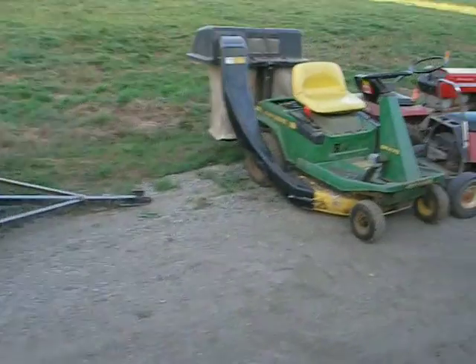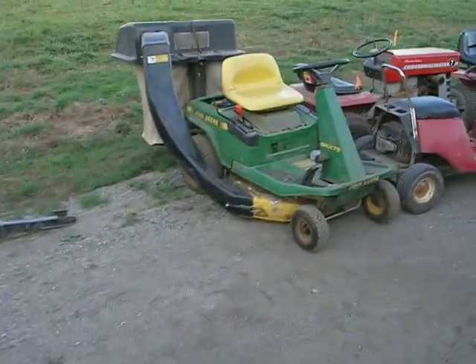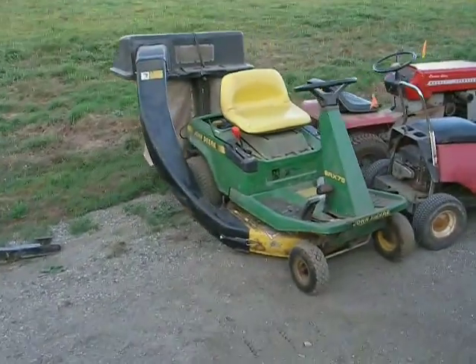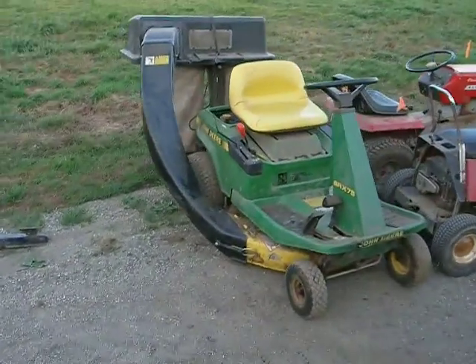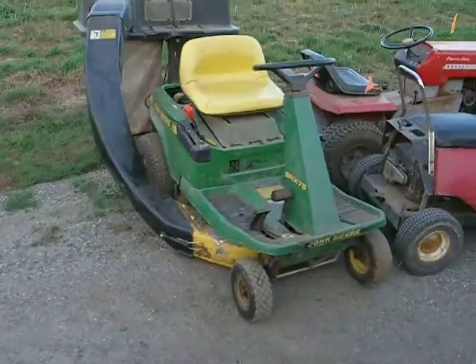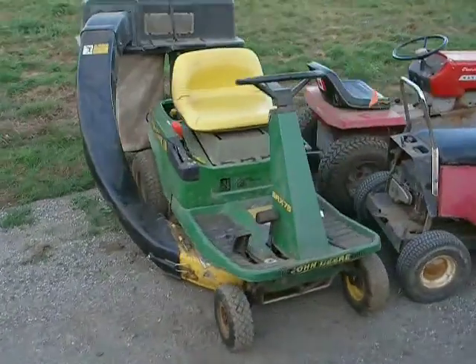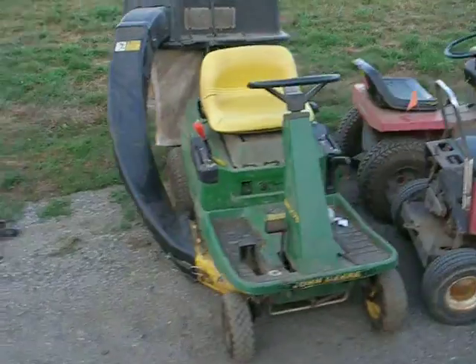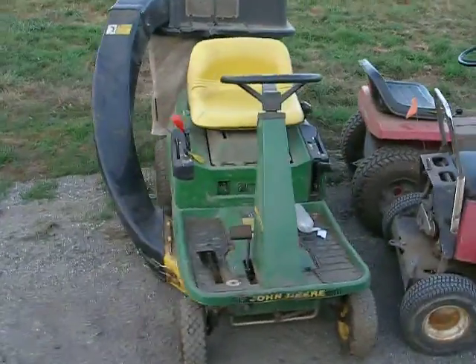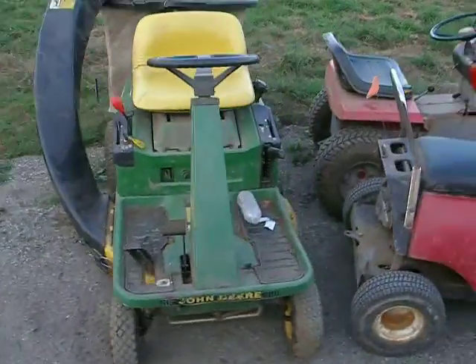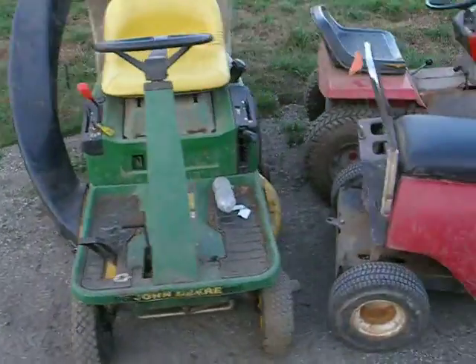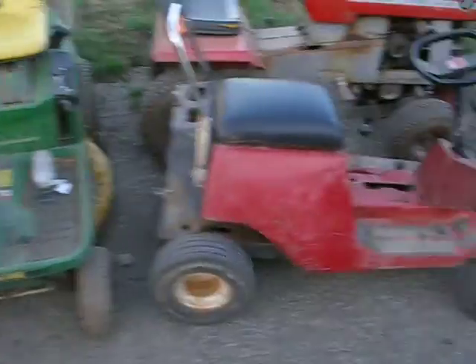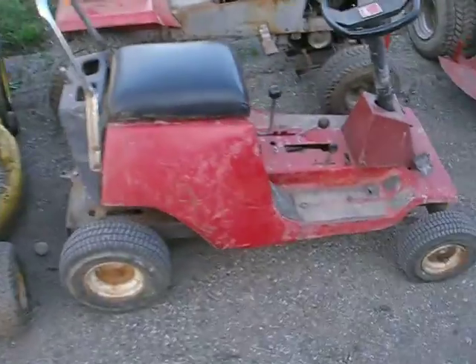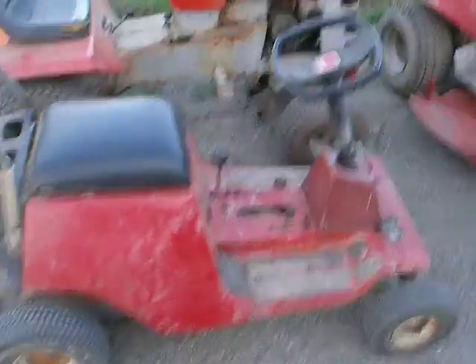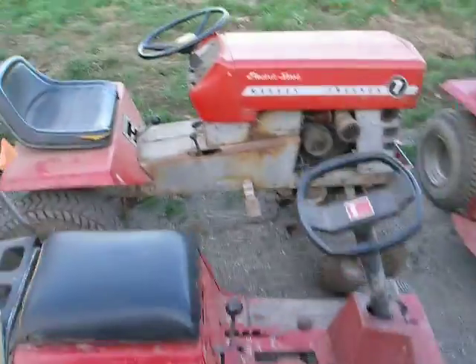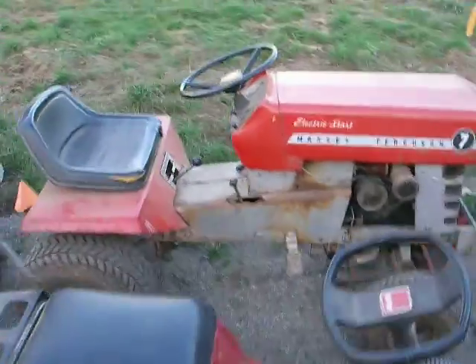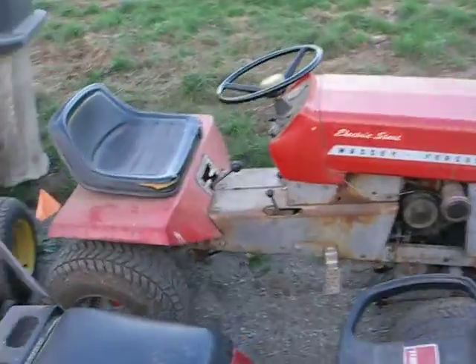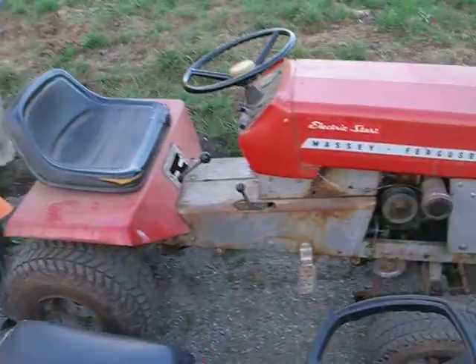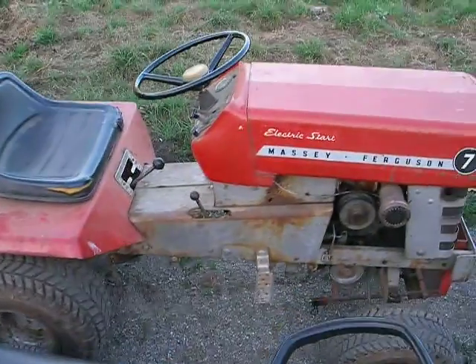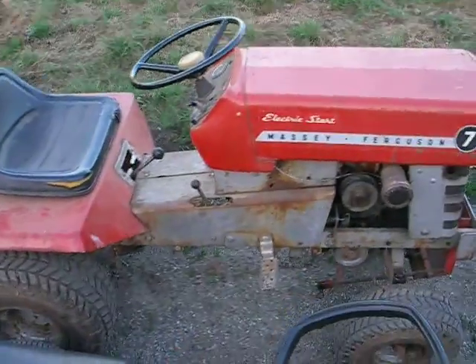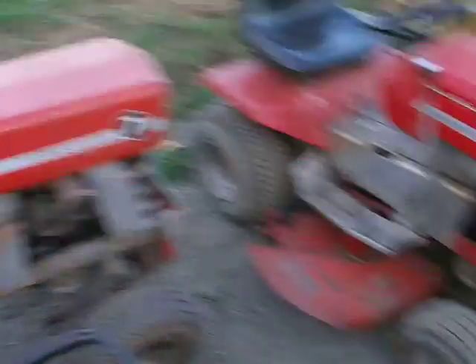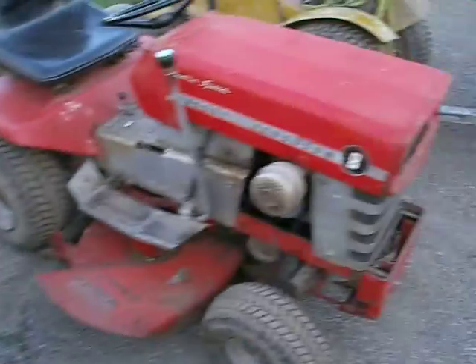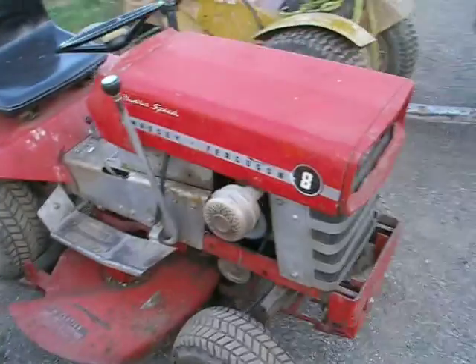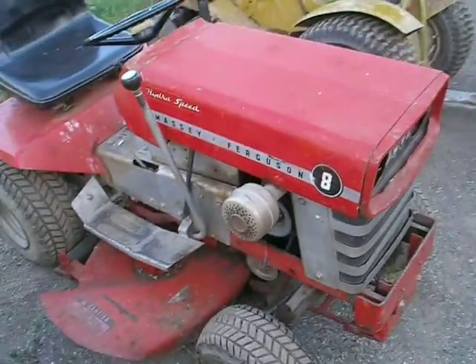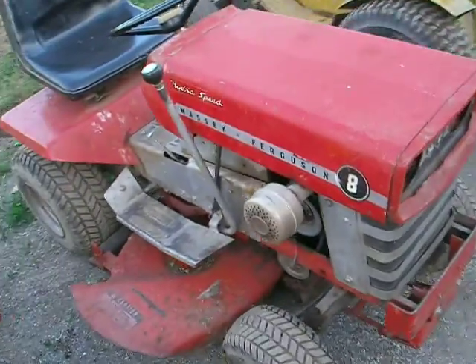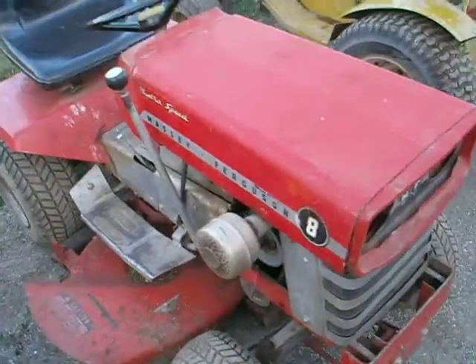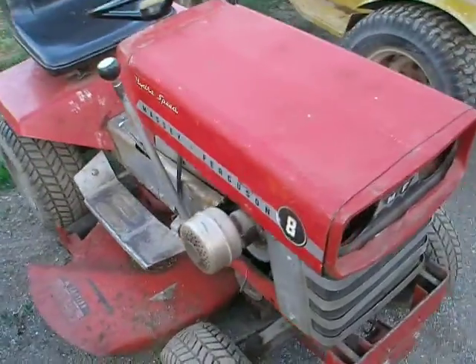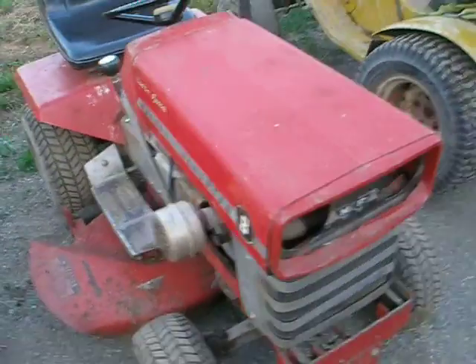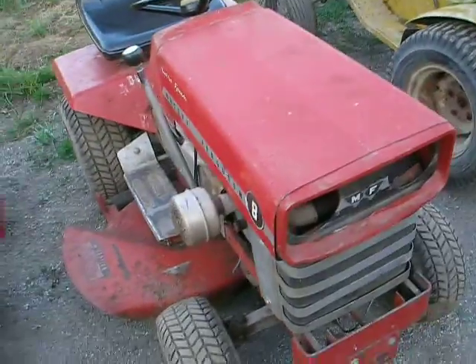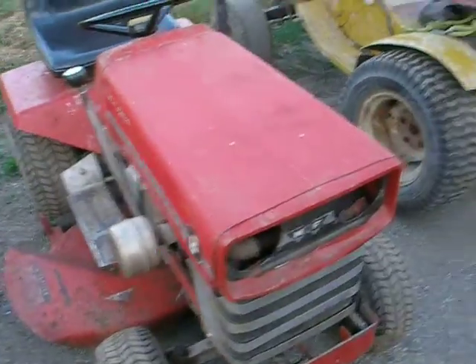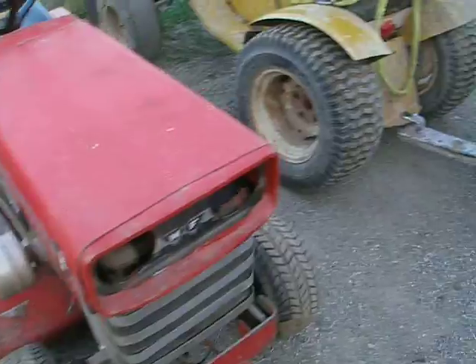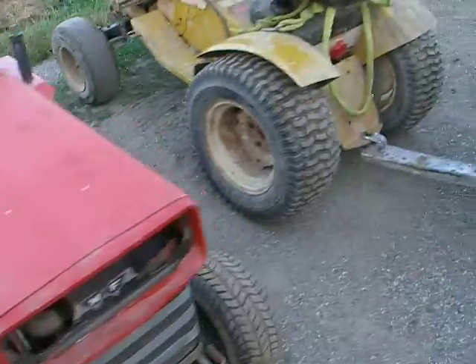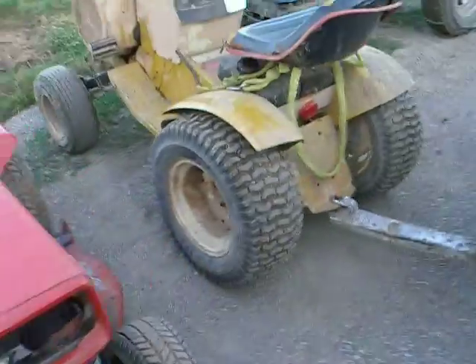John Deere I use for cutting my neighbor's lawn and lawn mowing business. Little Aarons. Massey Ferguson 7 with 8 horse Briggs, and Massey Ferguson 8 with 10 horse Briggs.